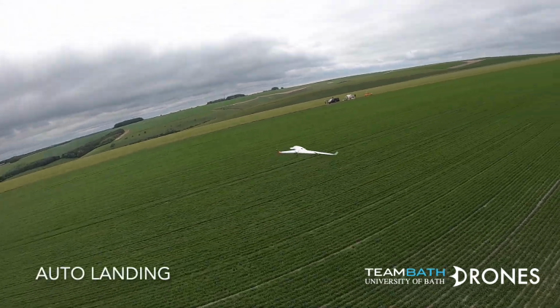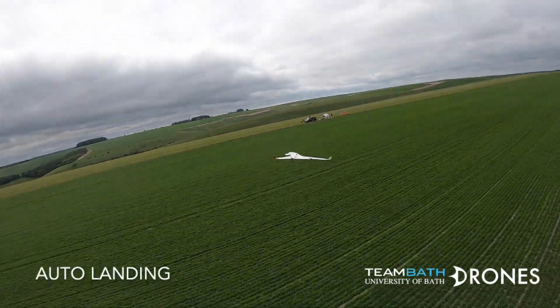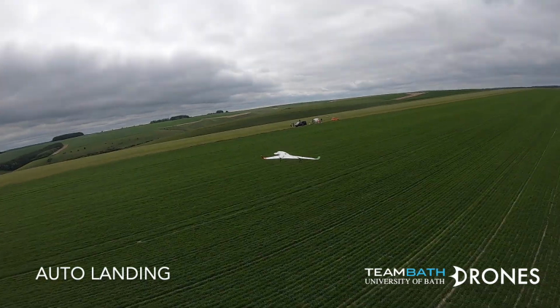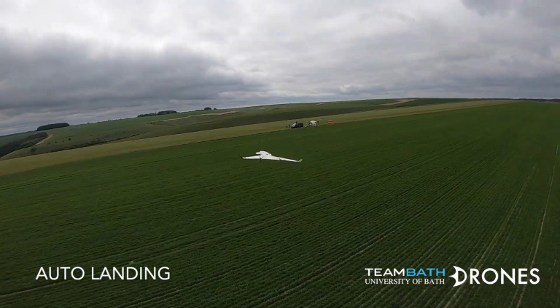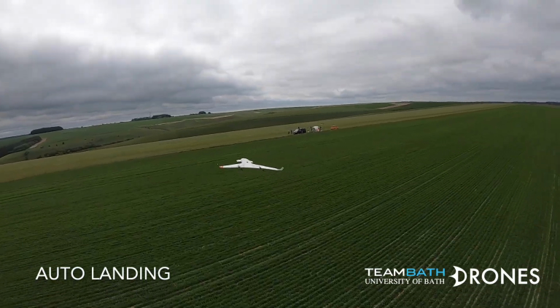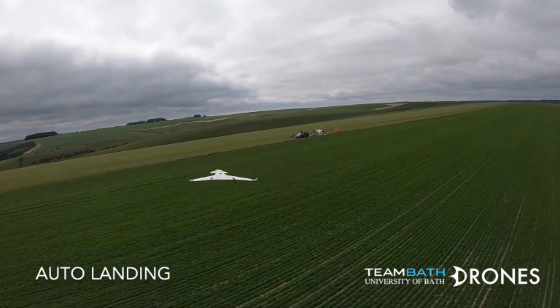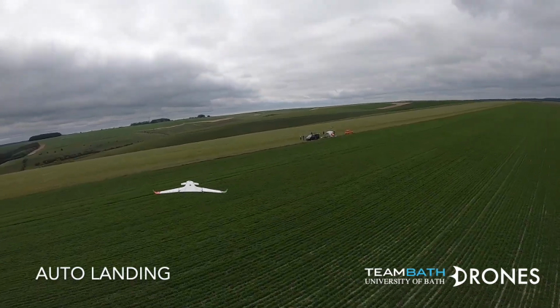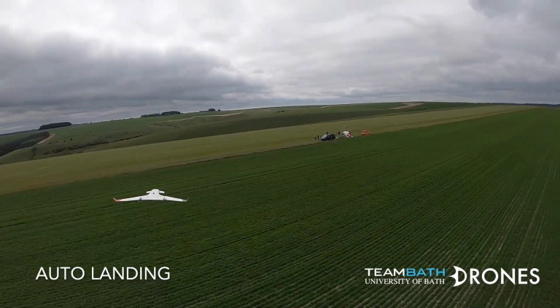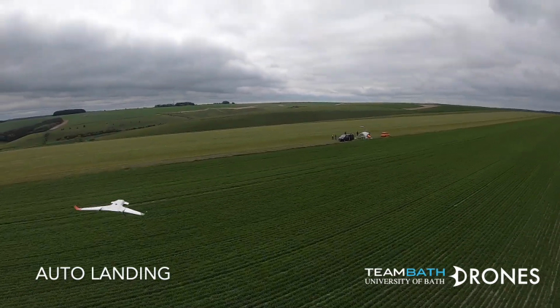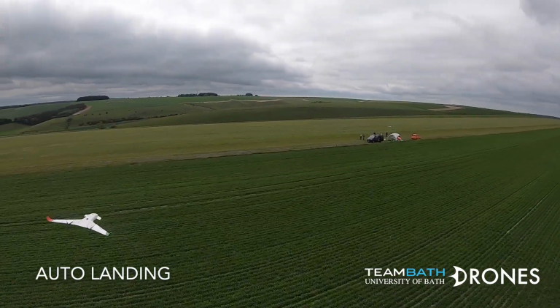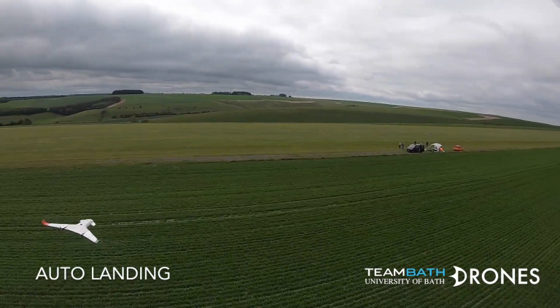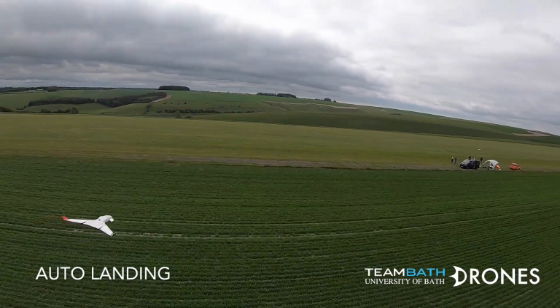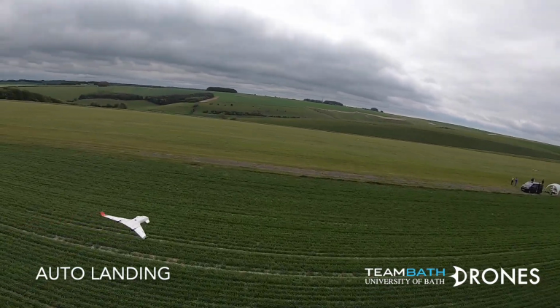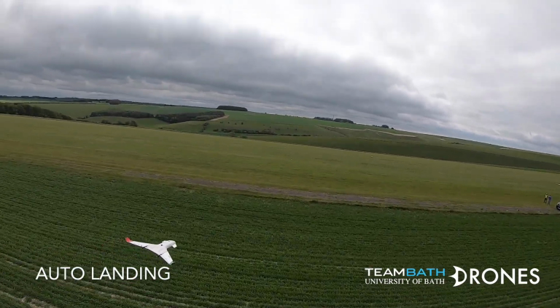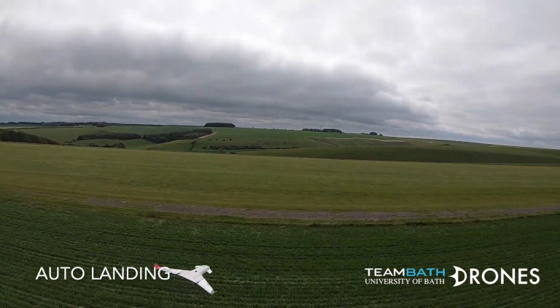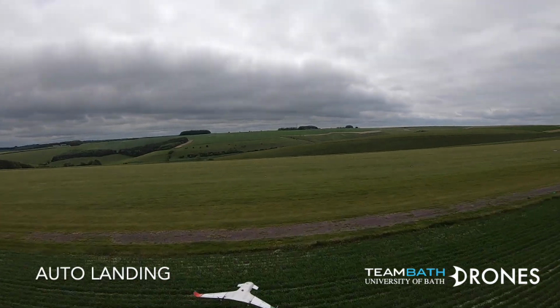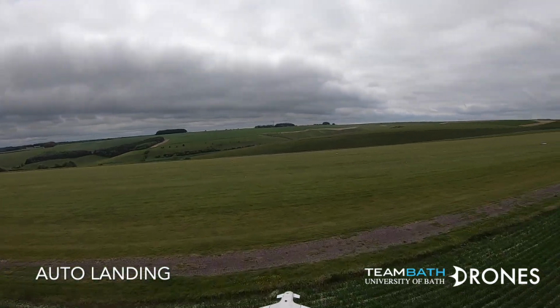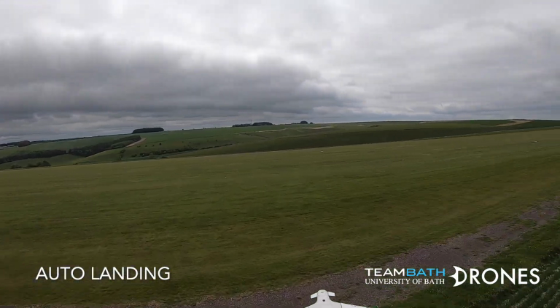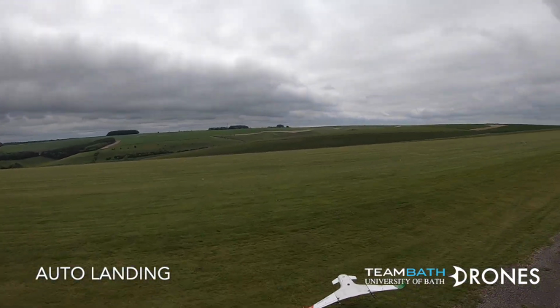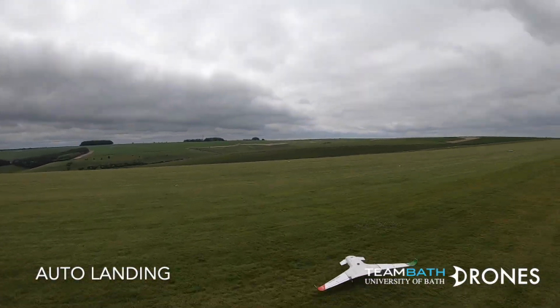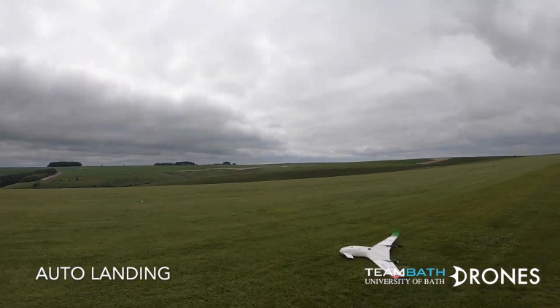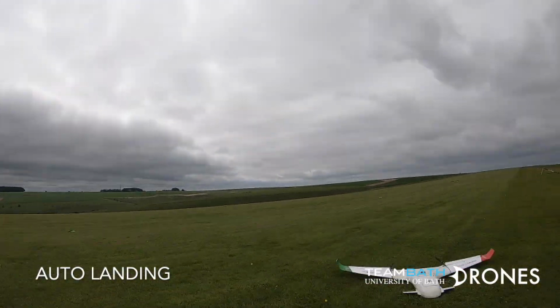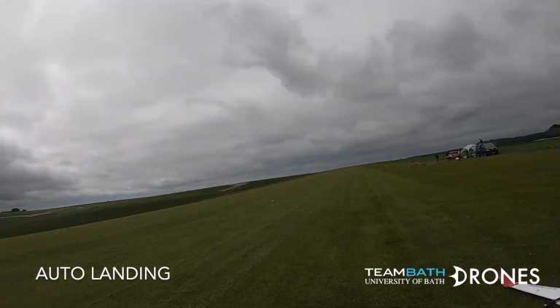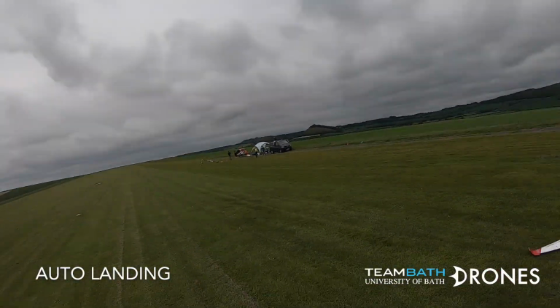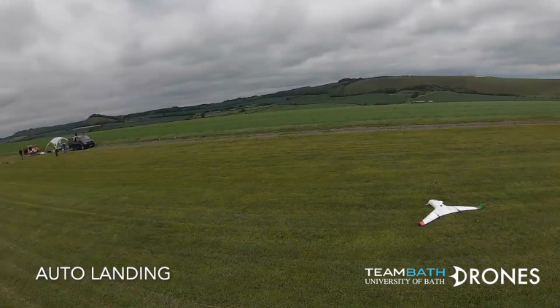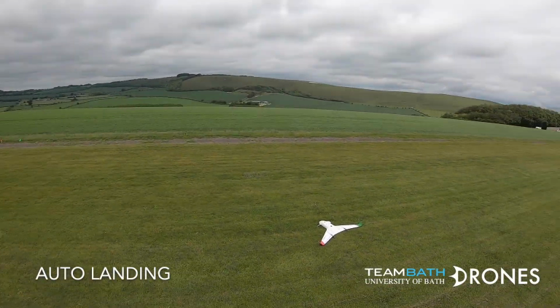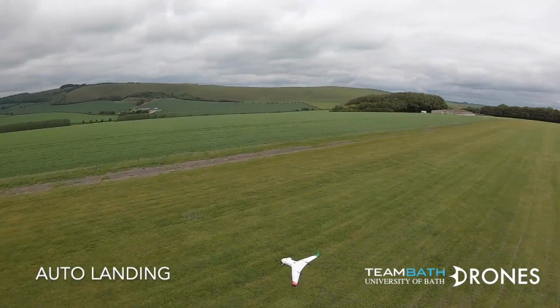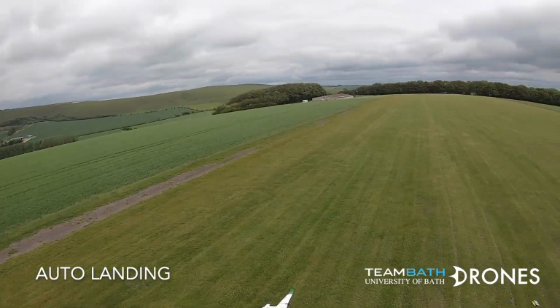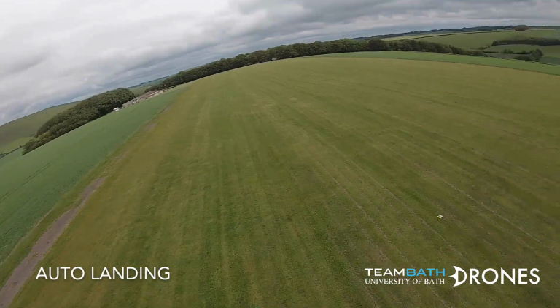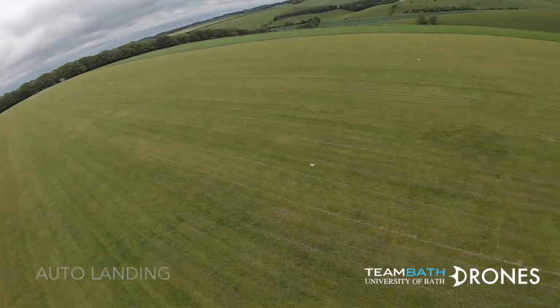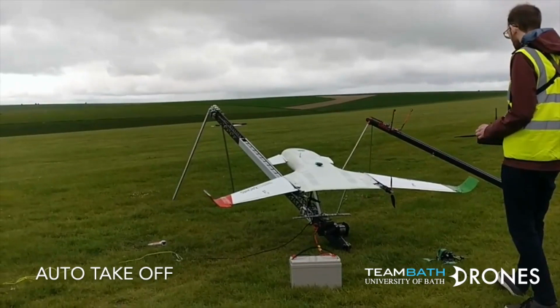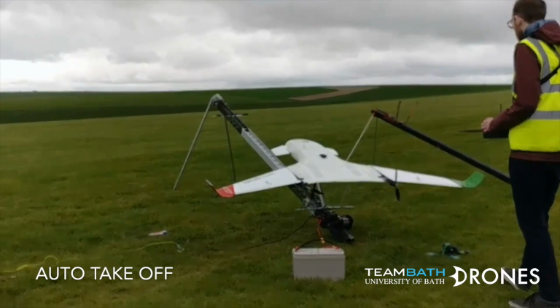KALUS has proven to be a reliable UAS and all aspects of the competition flight have been achieved. We are working hard to improve the performance of the aircraft and are looking forward to competing at the 2019 IMechE UAS Challenge in a few weeks' time.